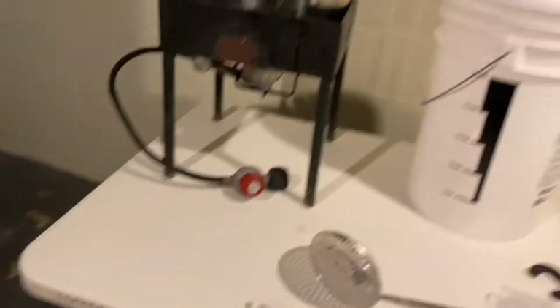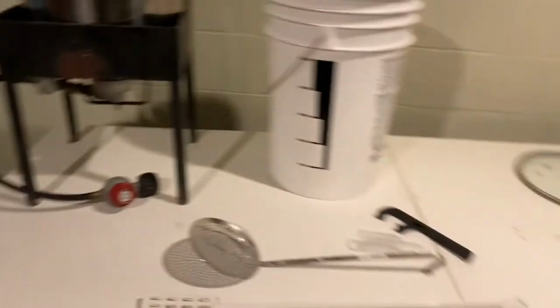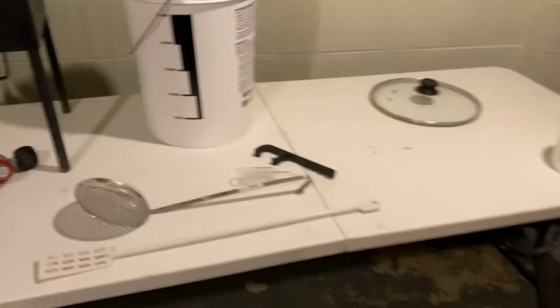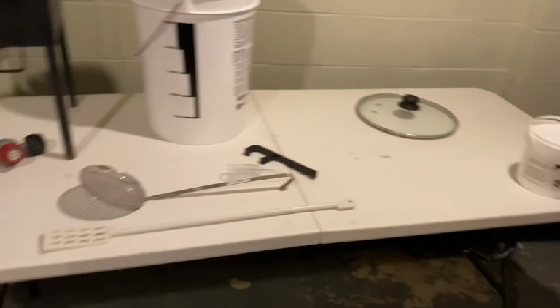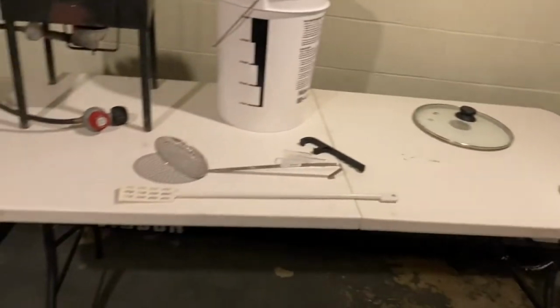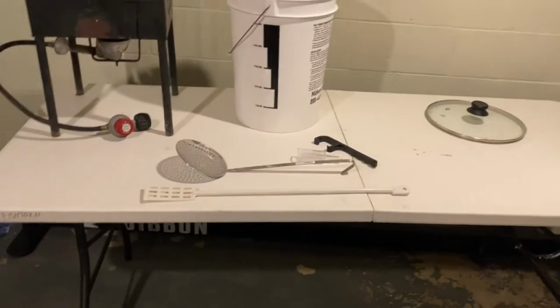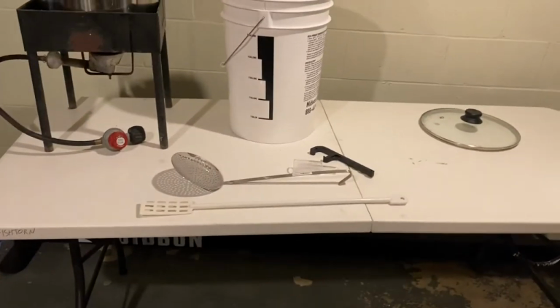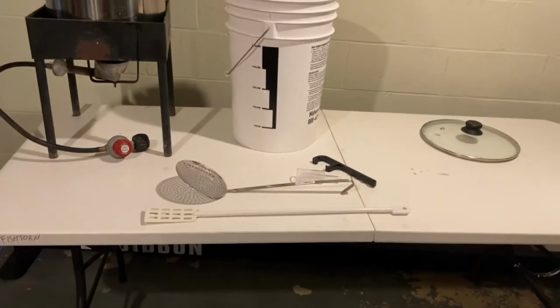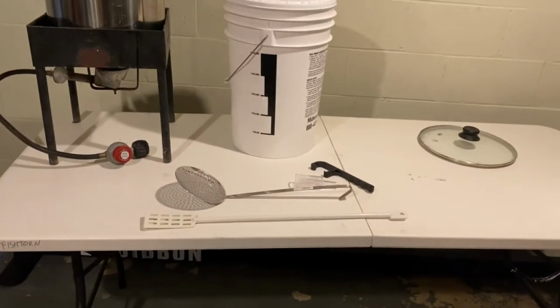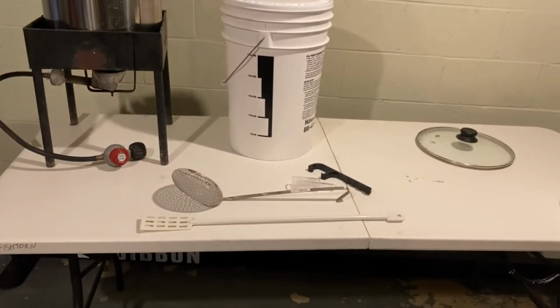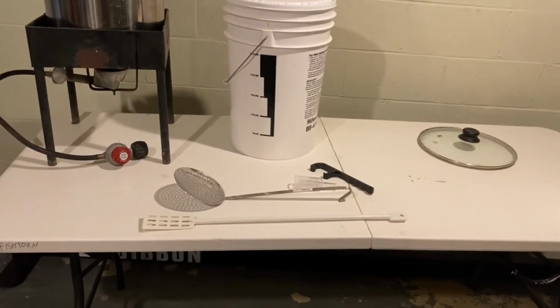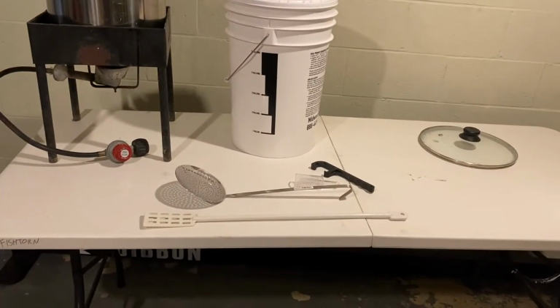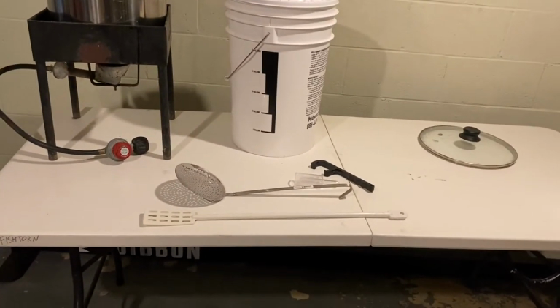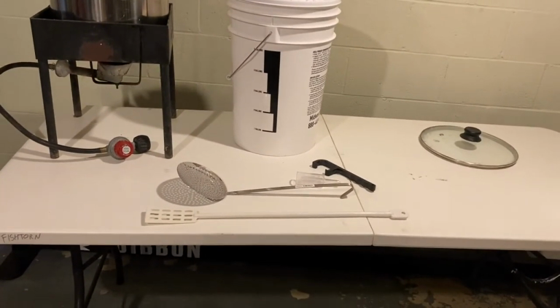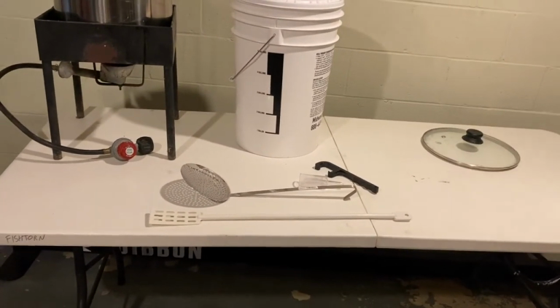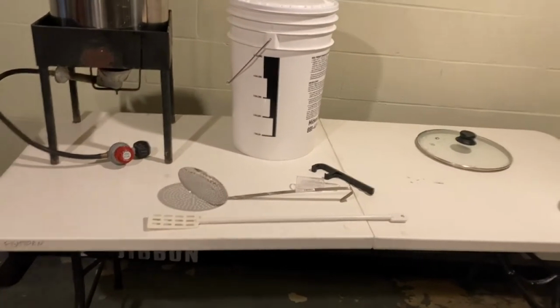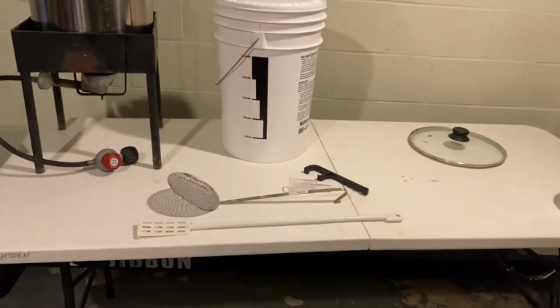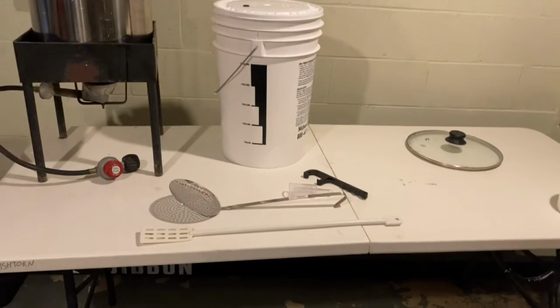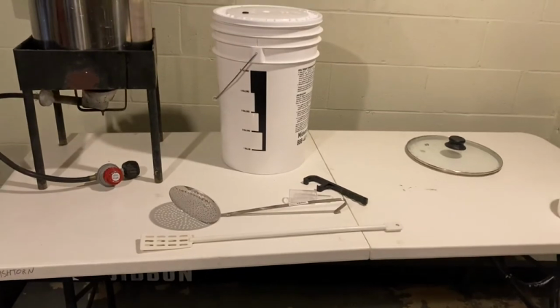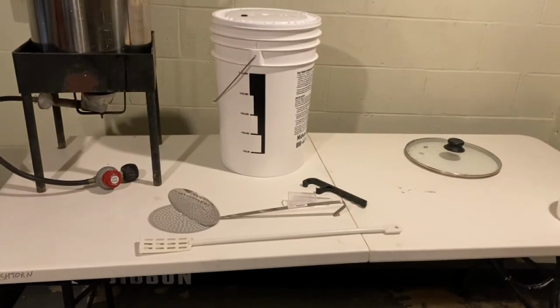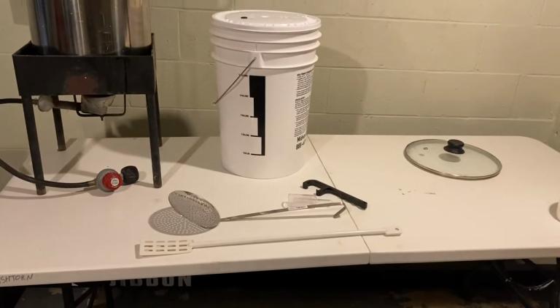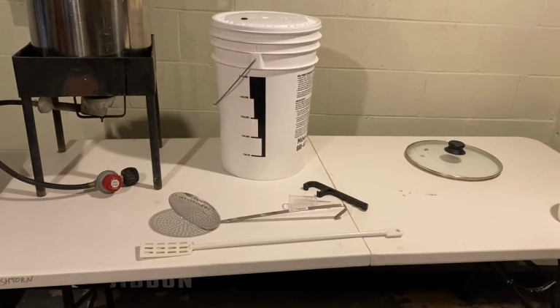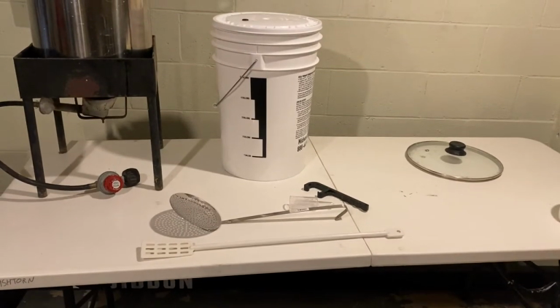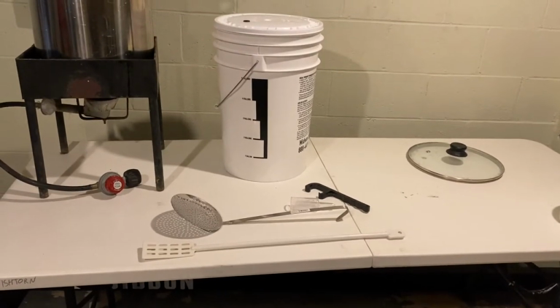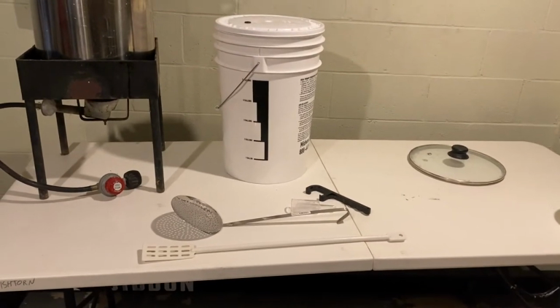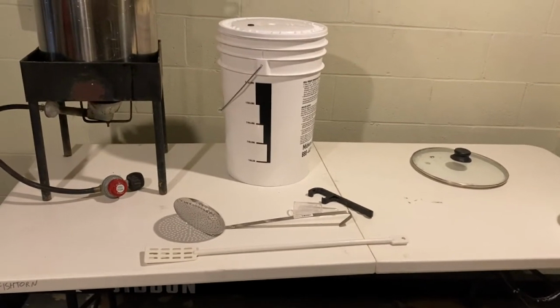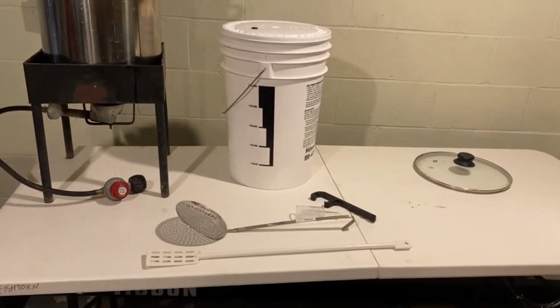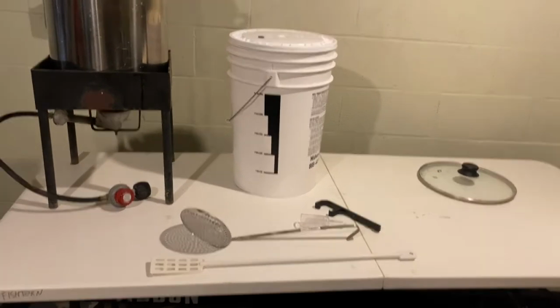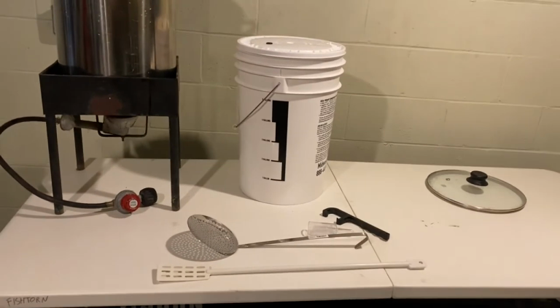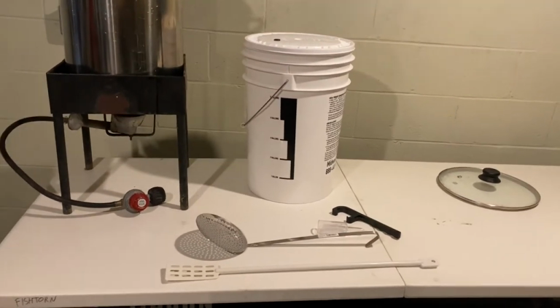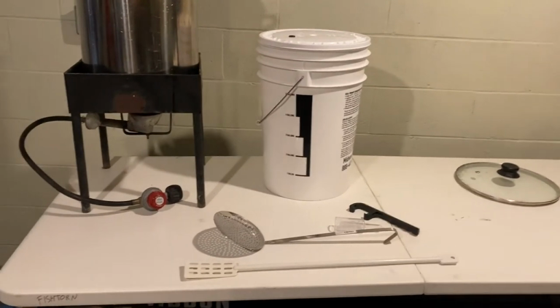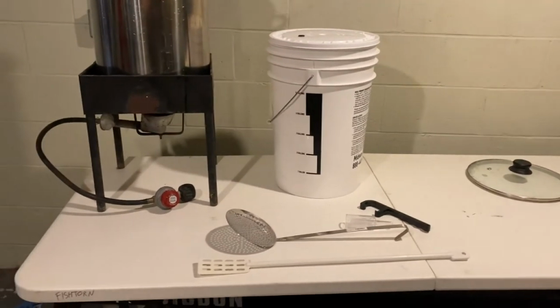That's your basic brew day equipment, and next we'll move on to secondary fermentation and touch on bottling as well.